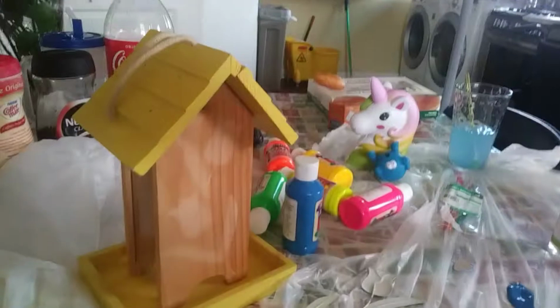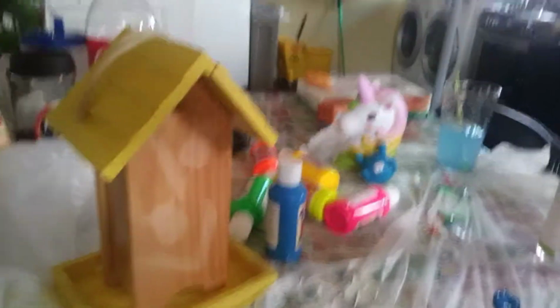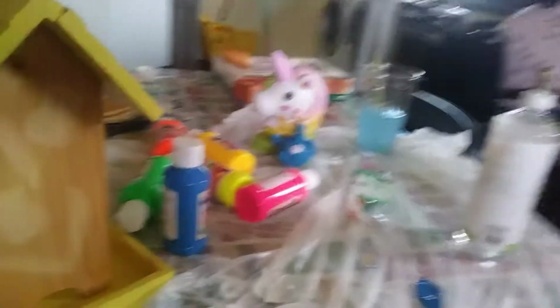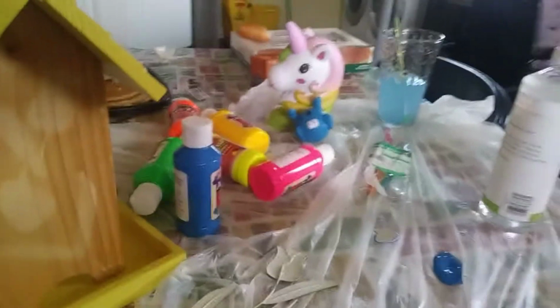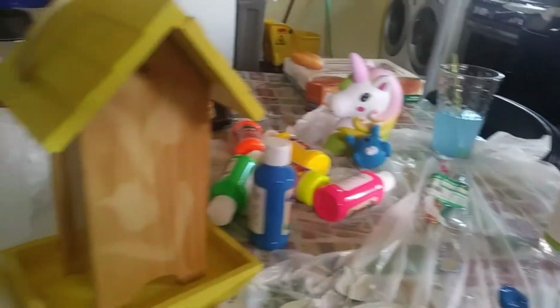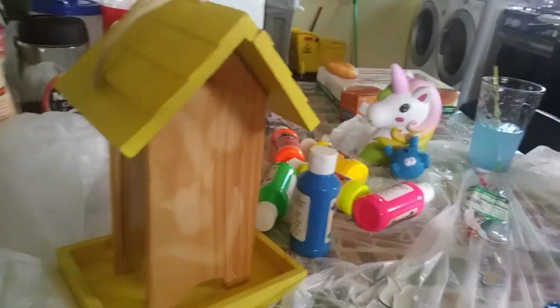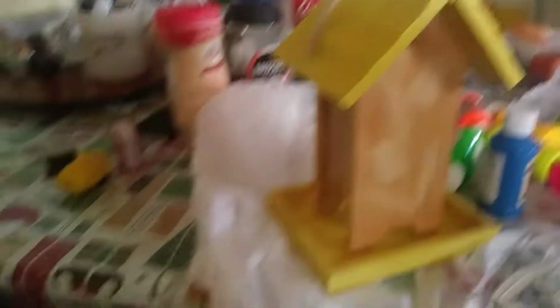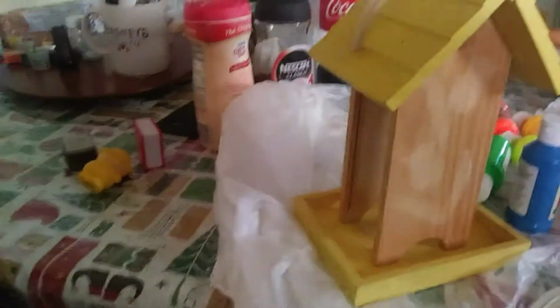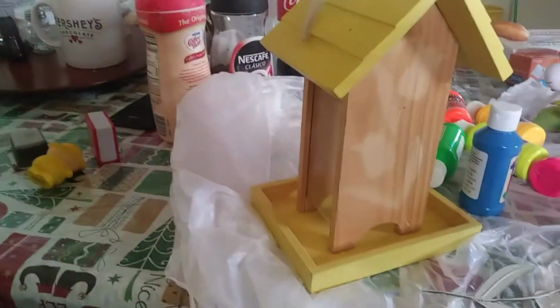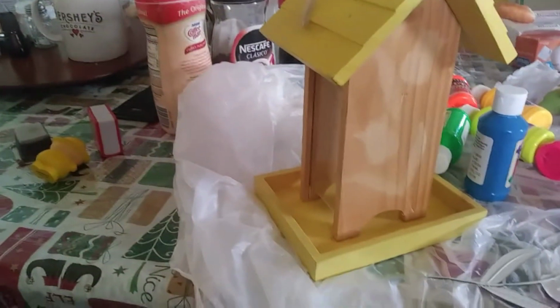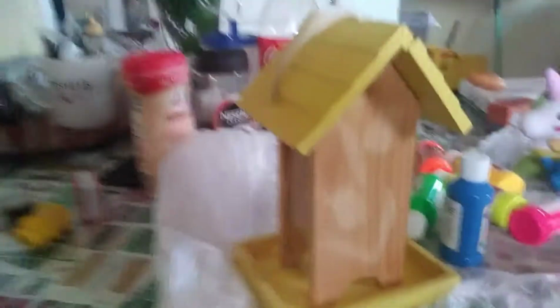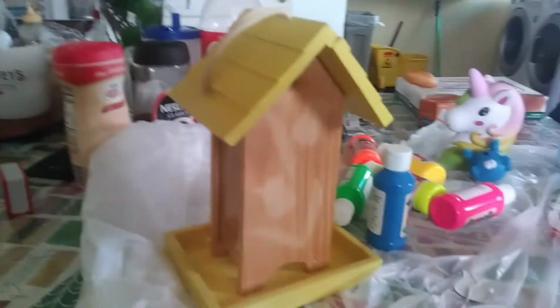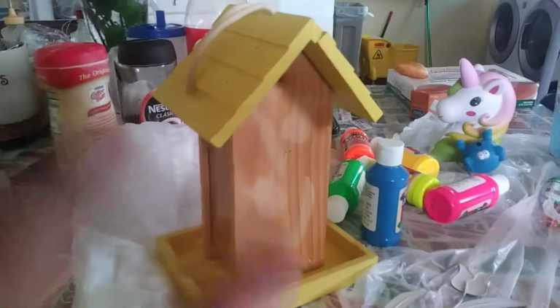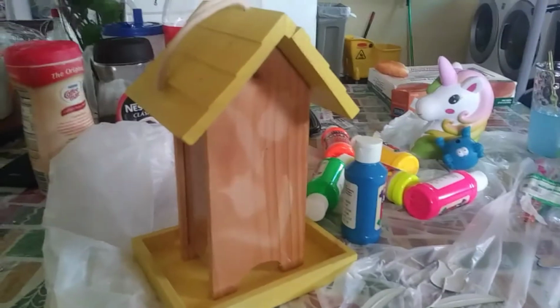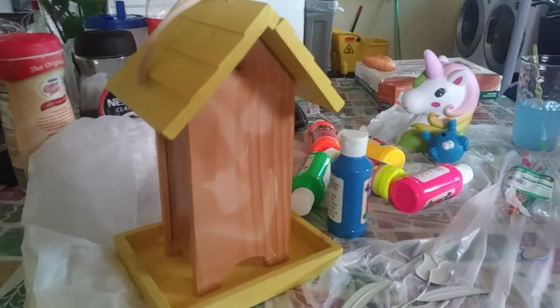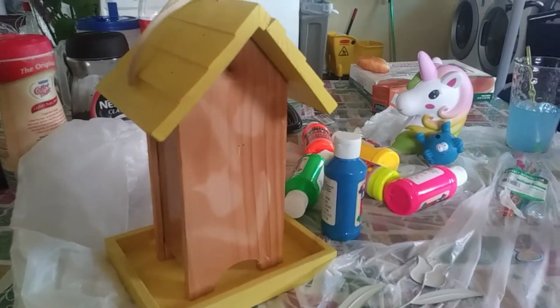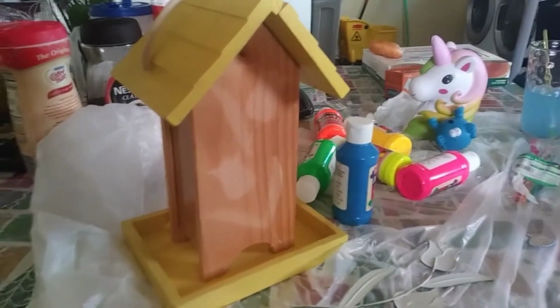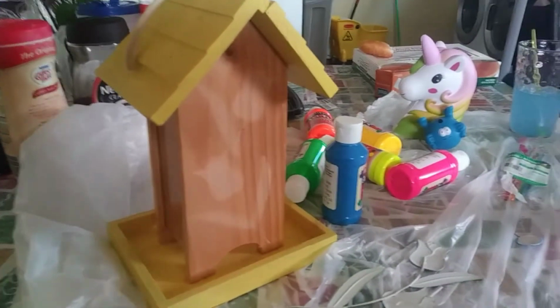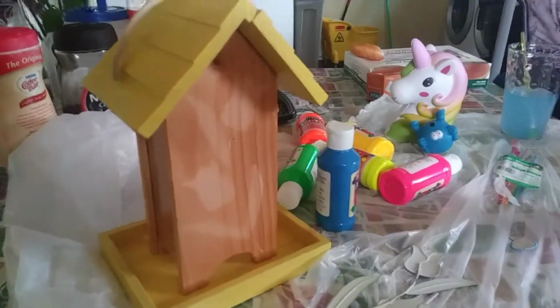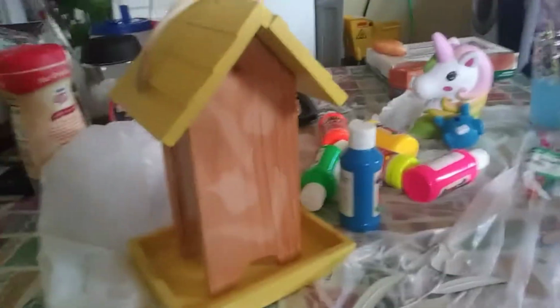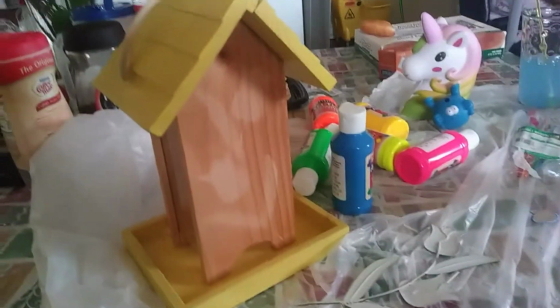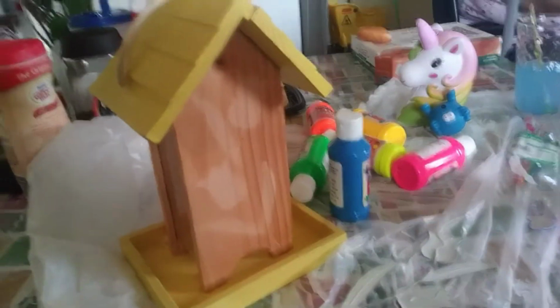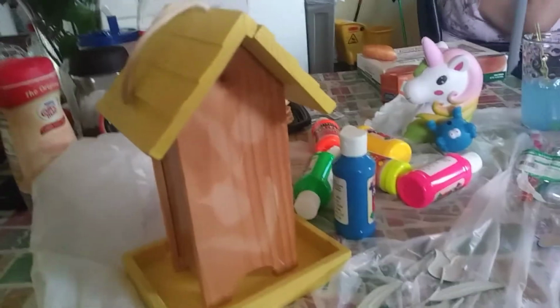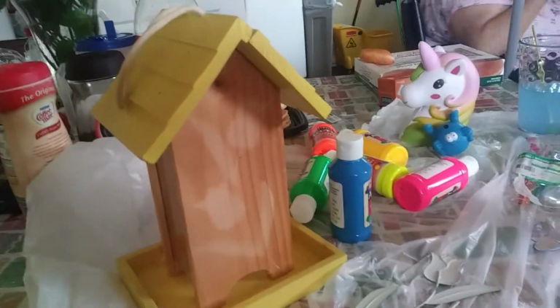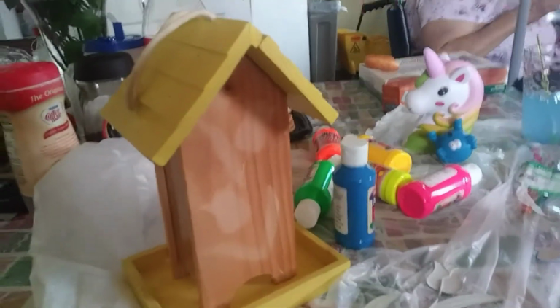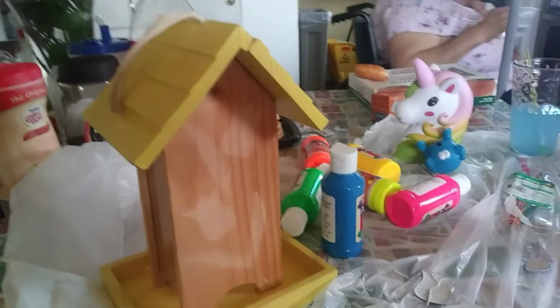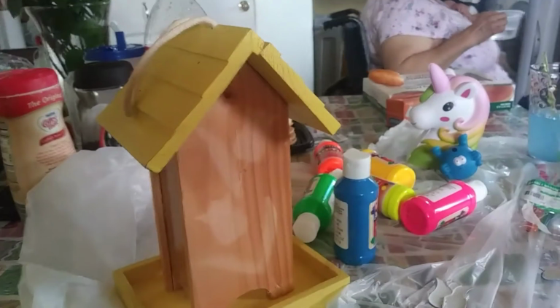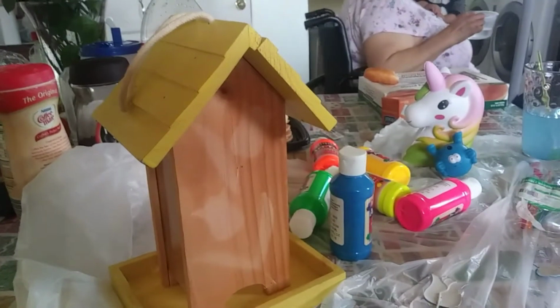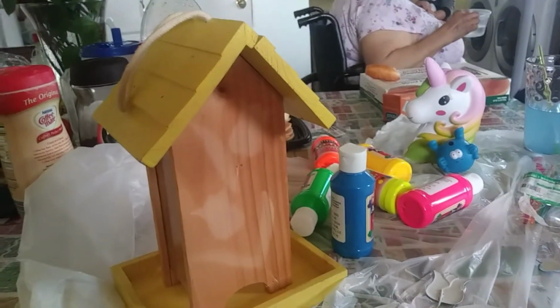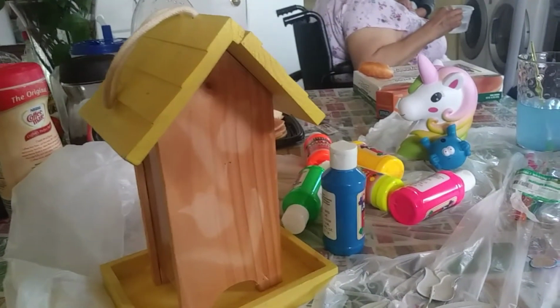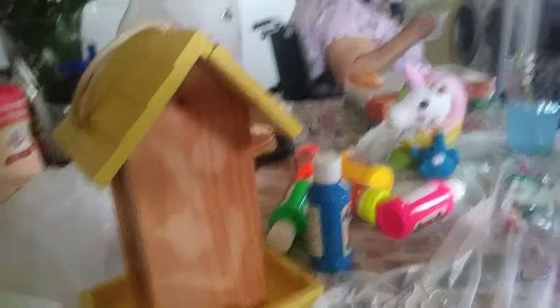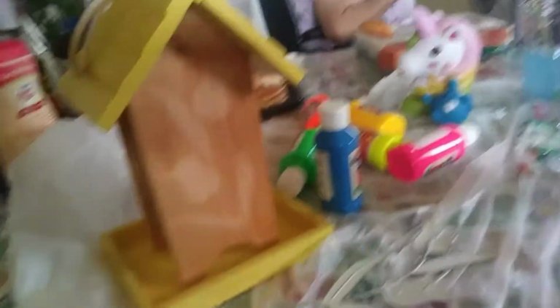So I know you see the squishies there, but they're from a different video. They're not going to be really related to this video. I'm just filming on the same day, so yeah they're pretty much still here.